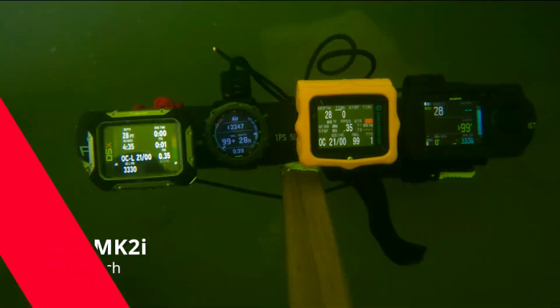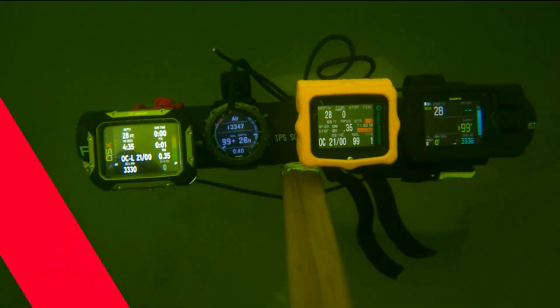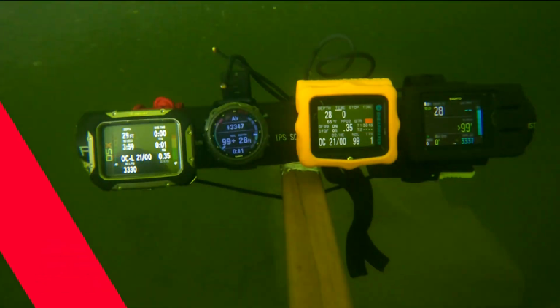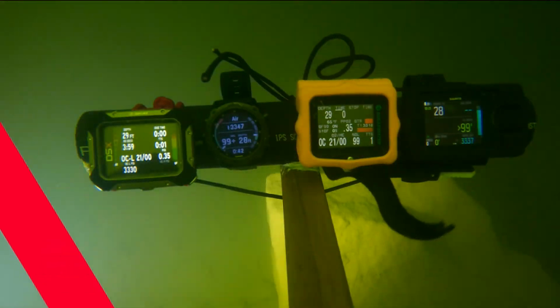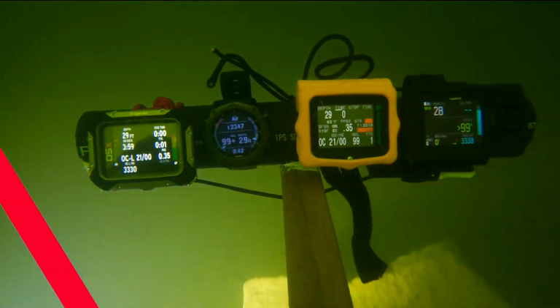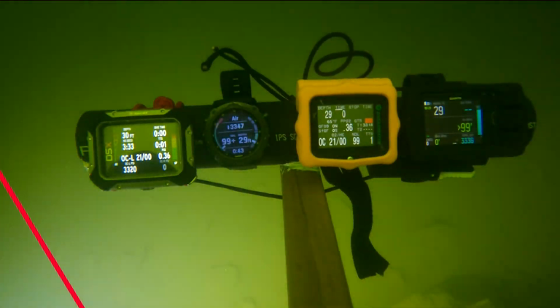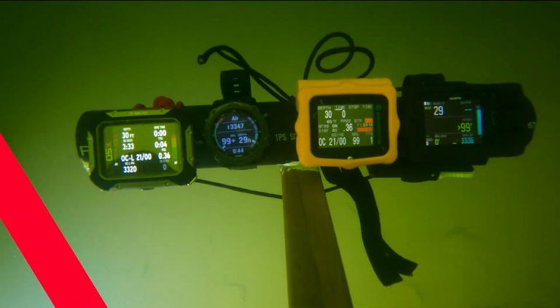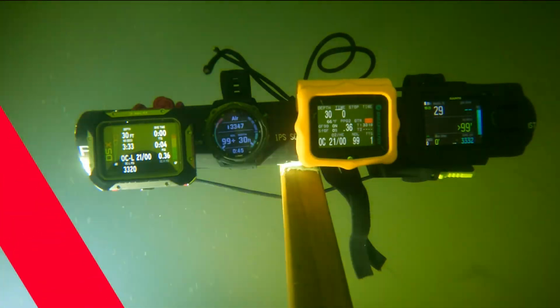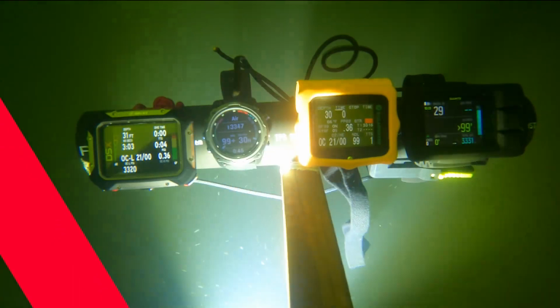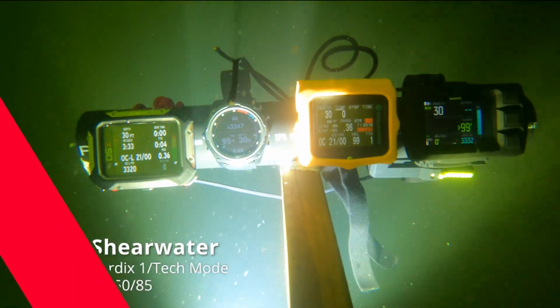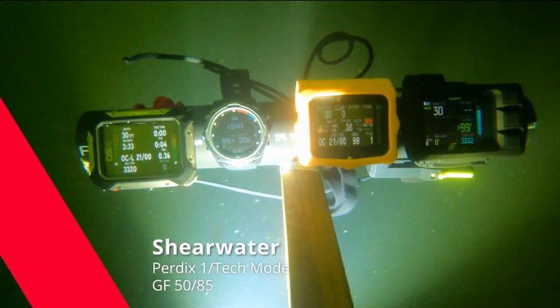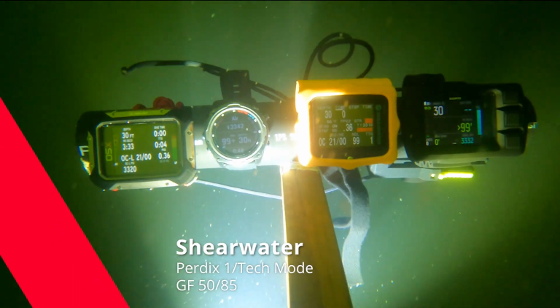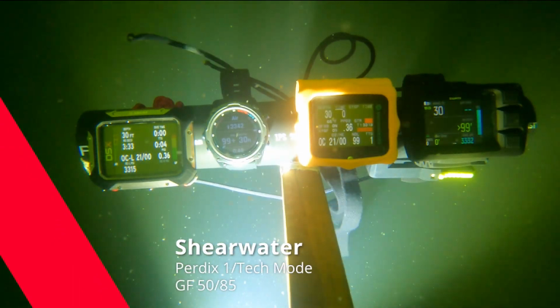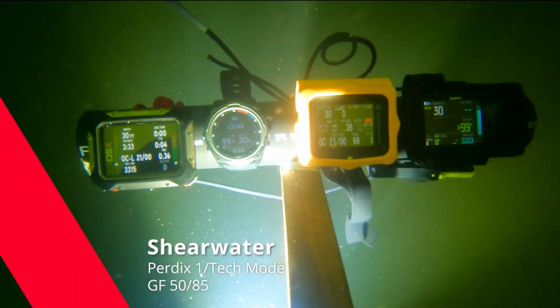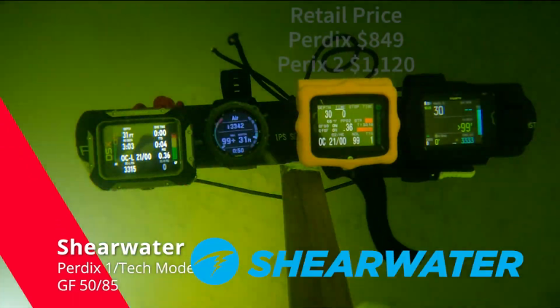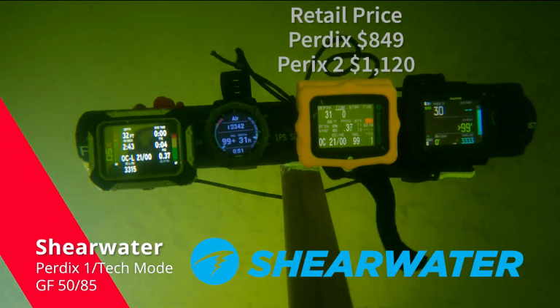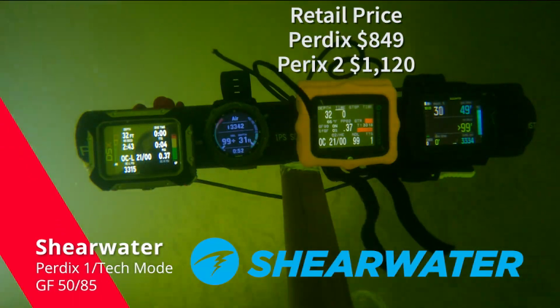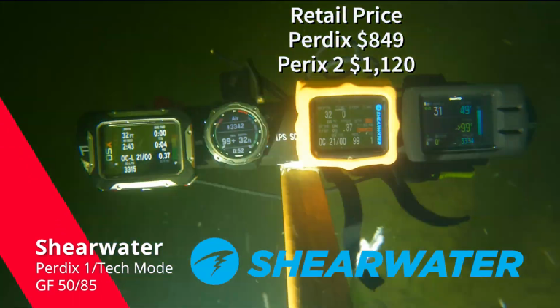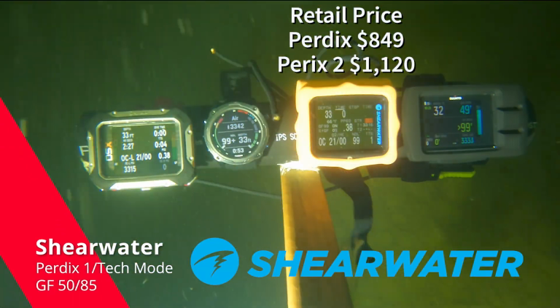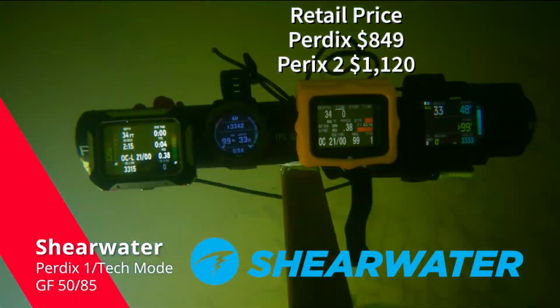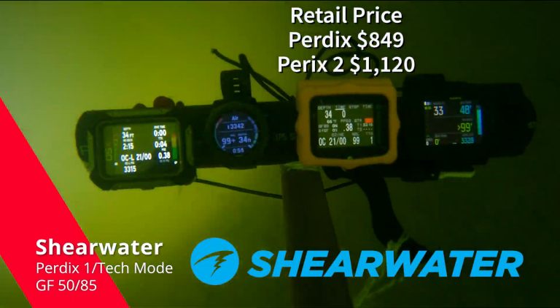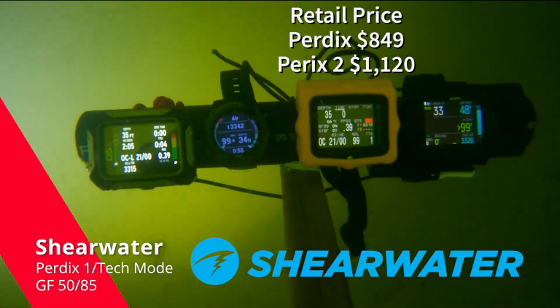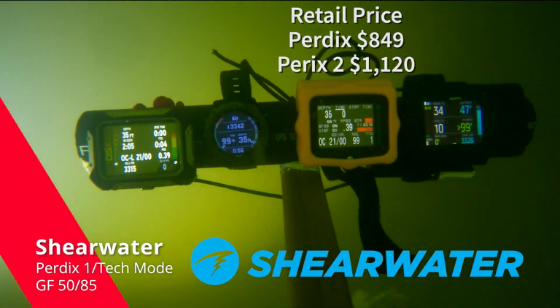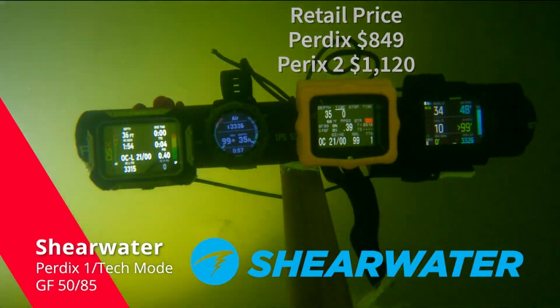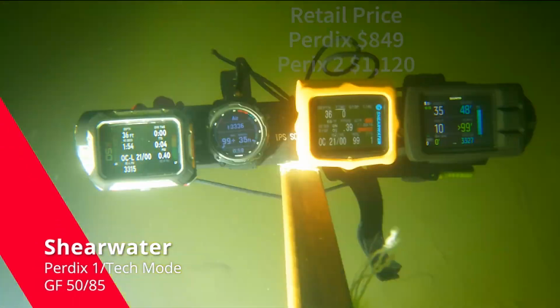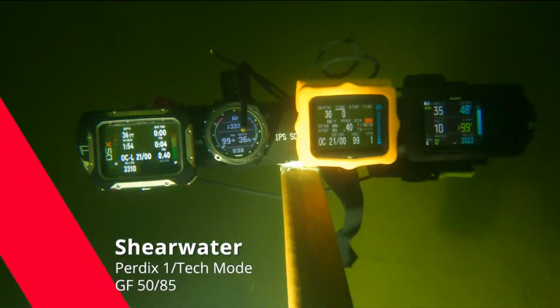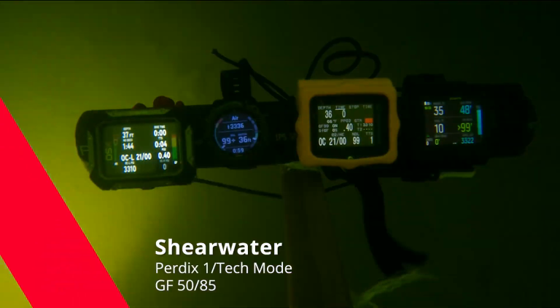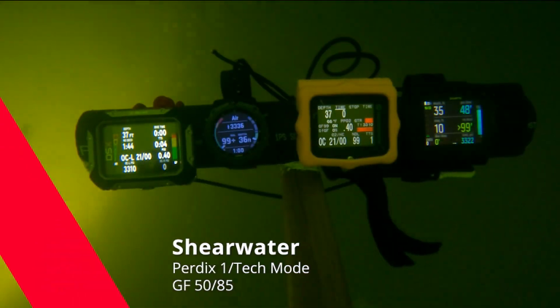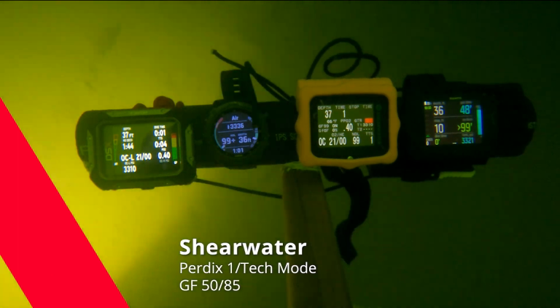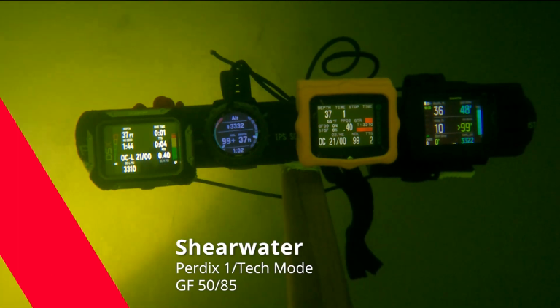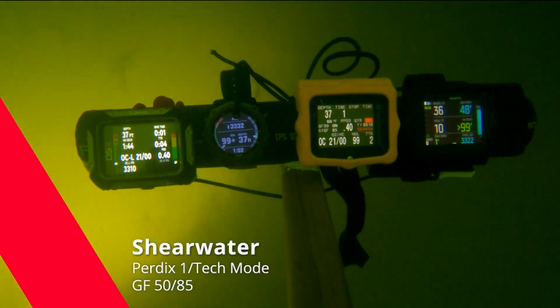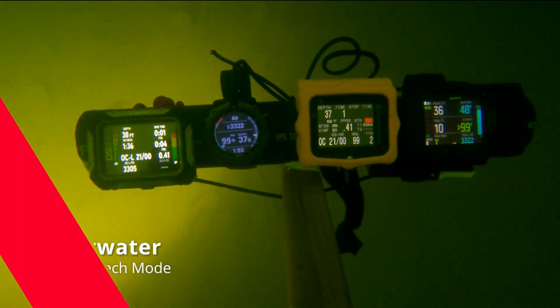Next, we've got the old standard reliable Shearwater Perdix, number one in tech mode, gradient factor 50/85. Fantastic computer.